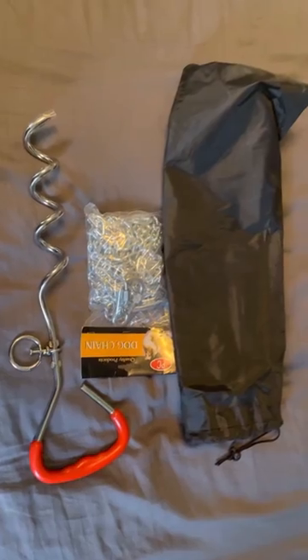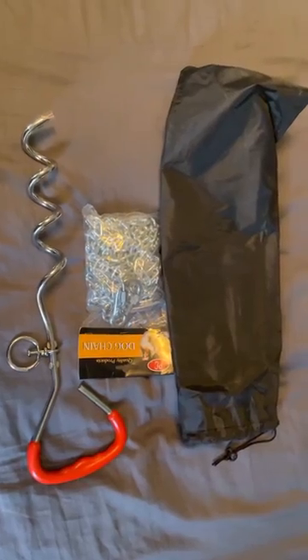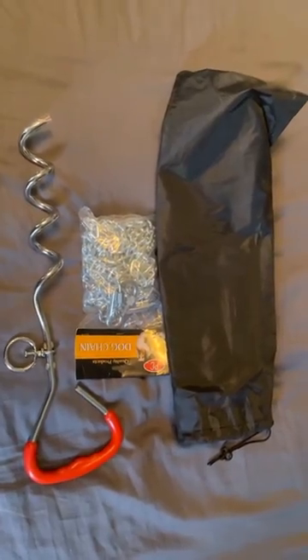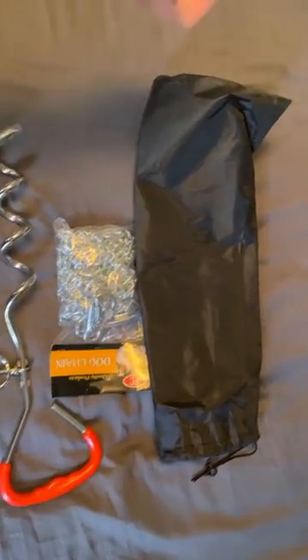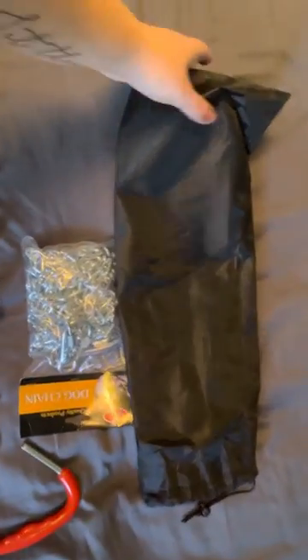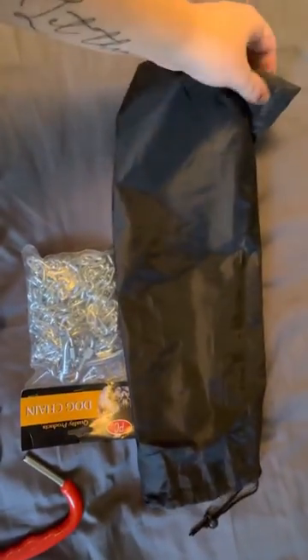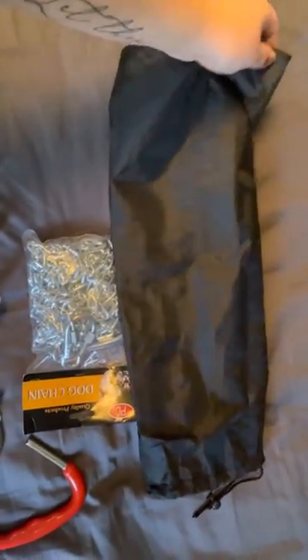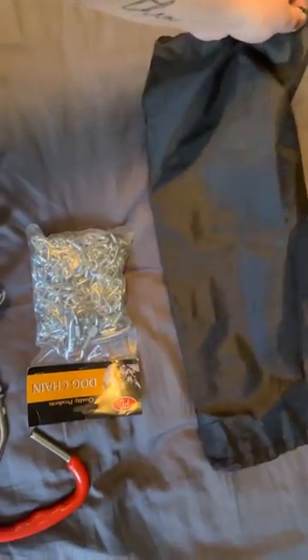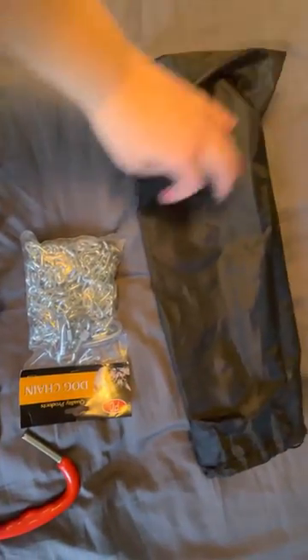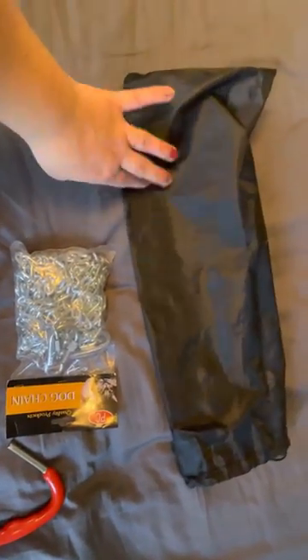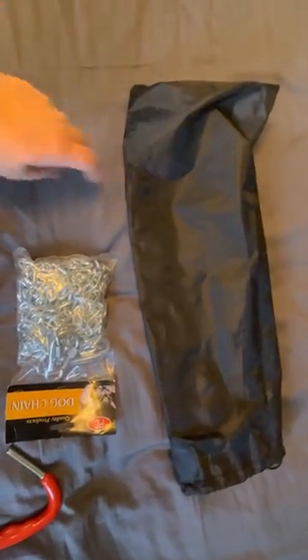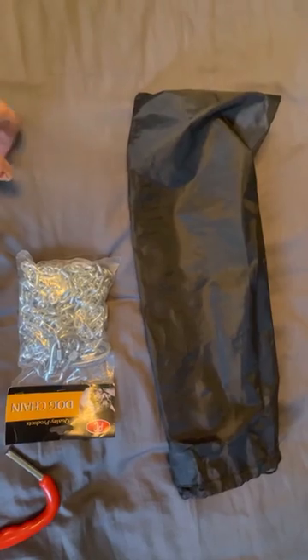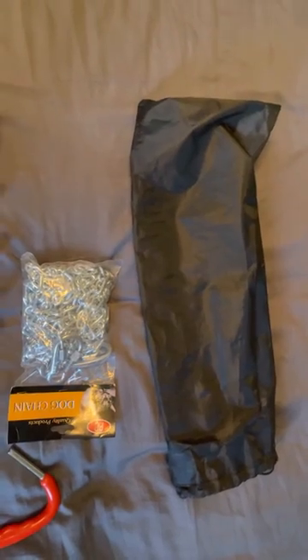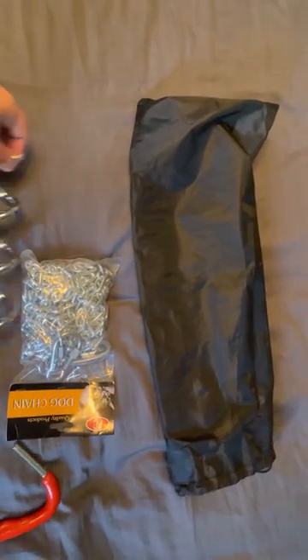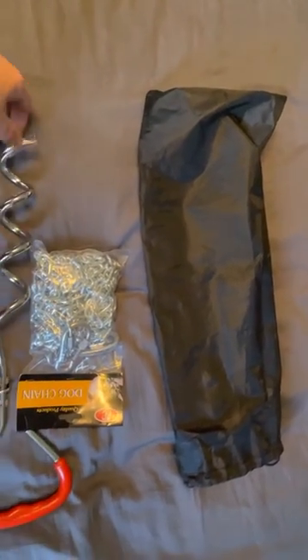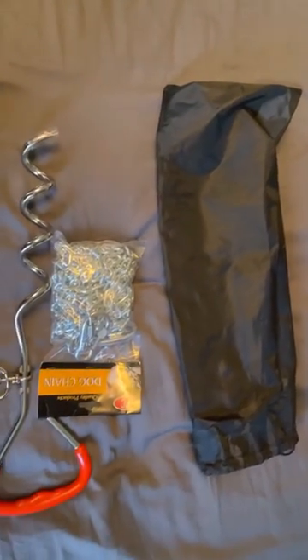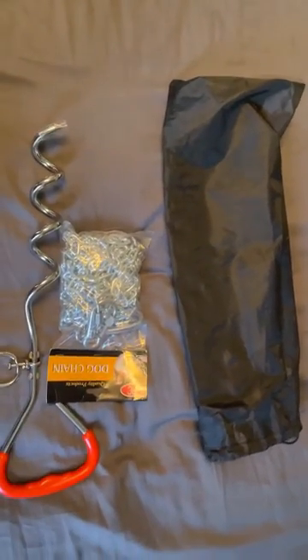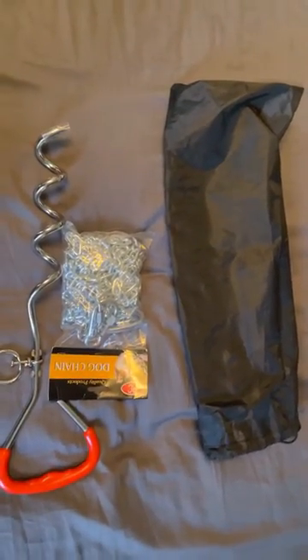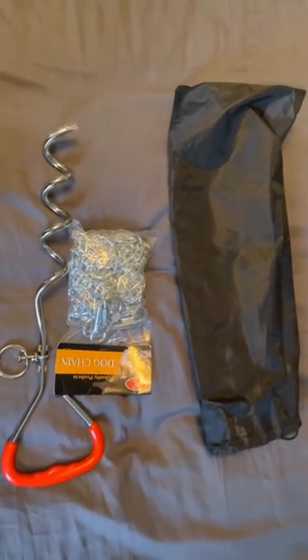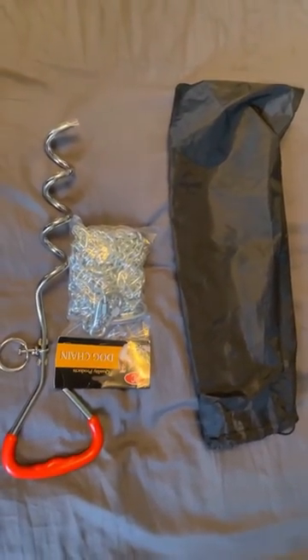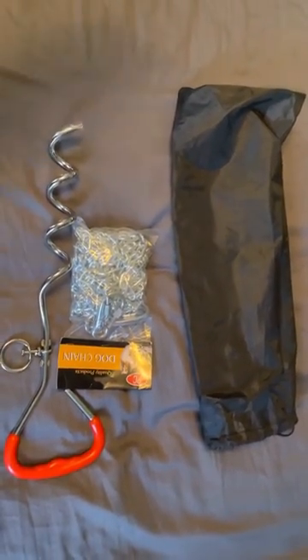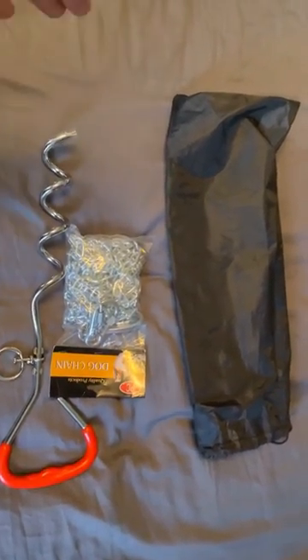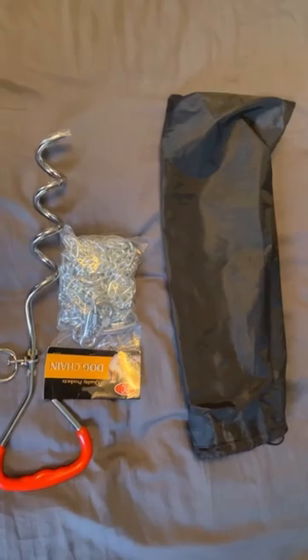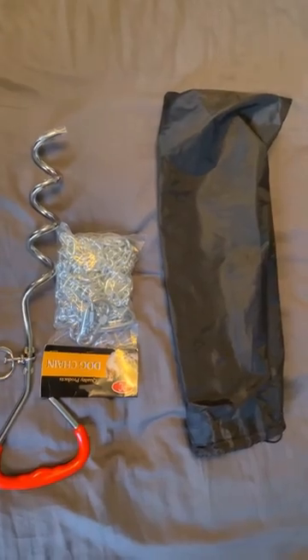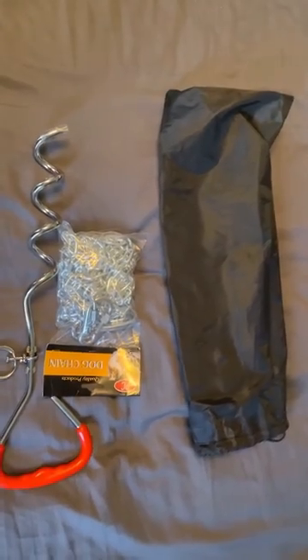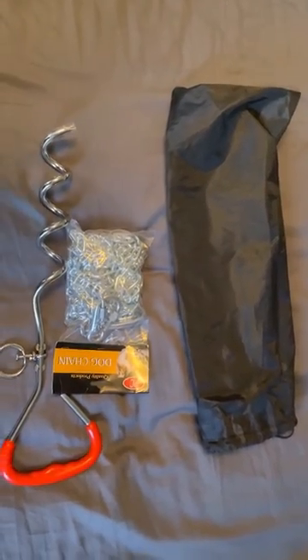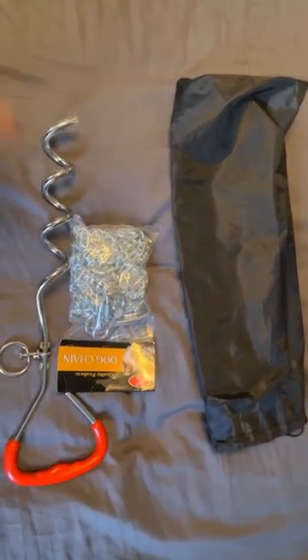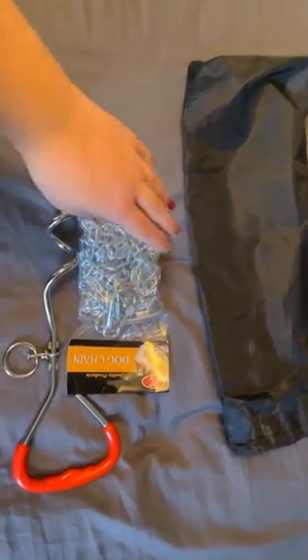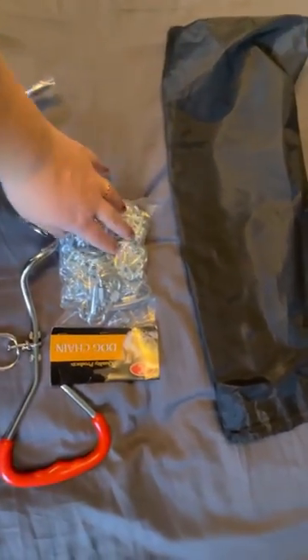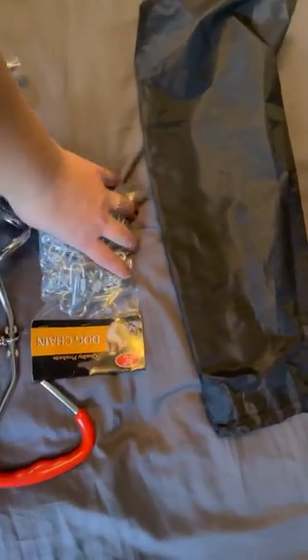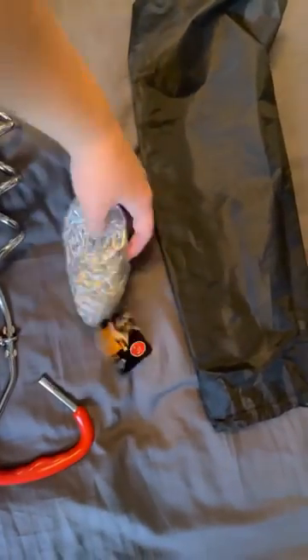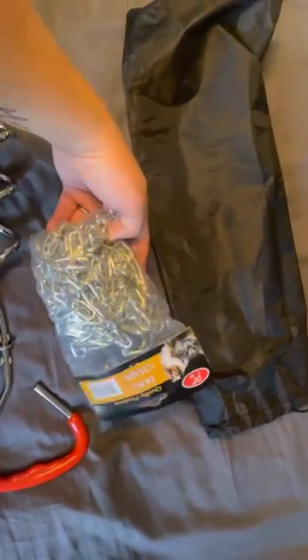It came with a bag — everything came inside this bag, which I thought was super cool. So if you're traveling and you need to move the chain around a lot, like if you're camping, that is perfect. I love how heavy this chain is.